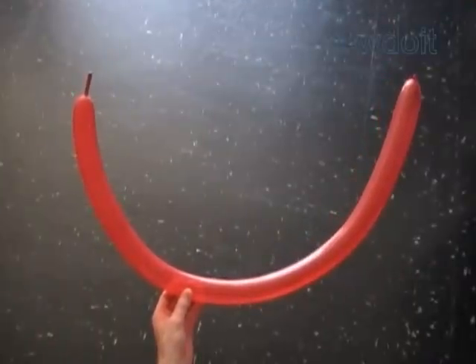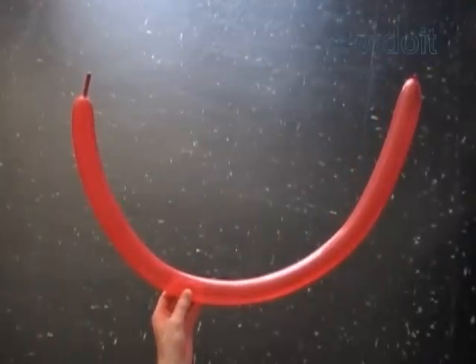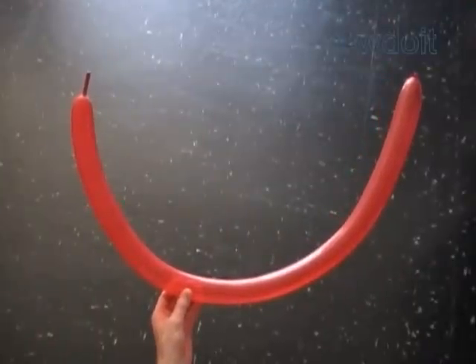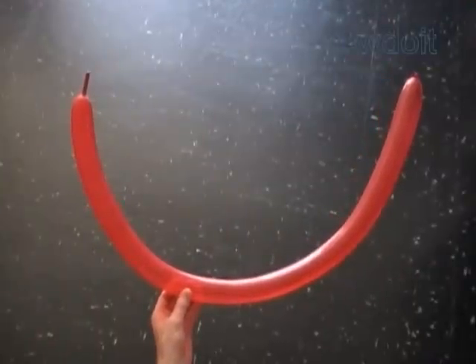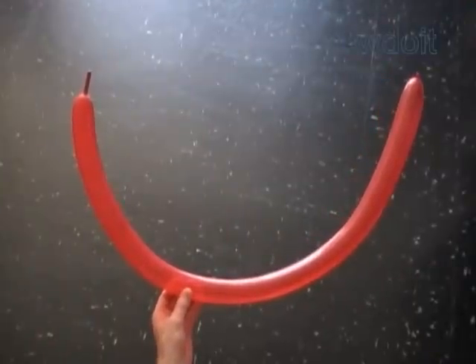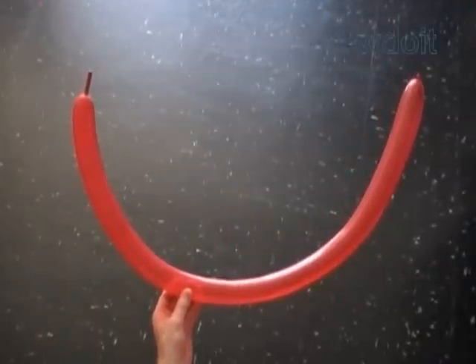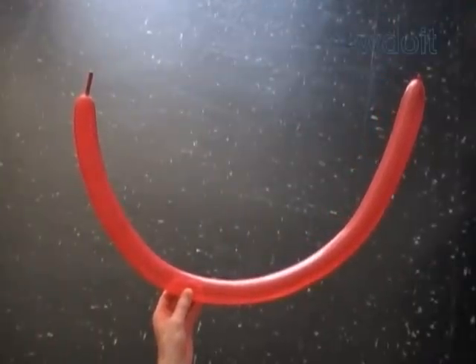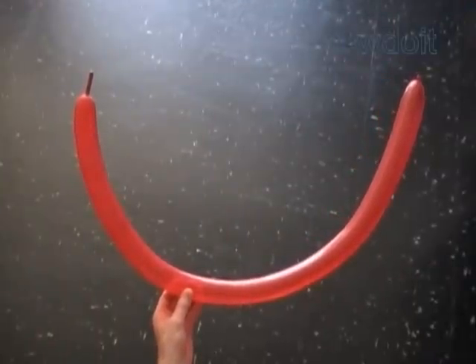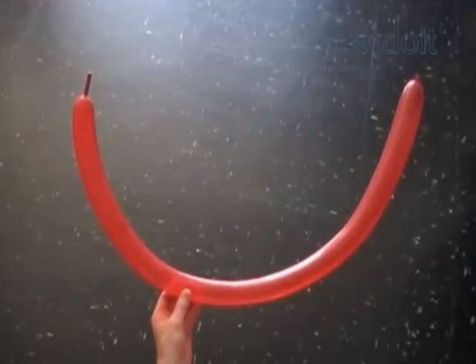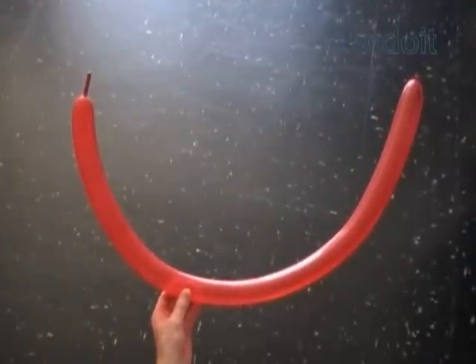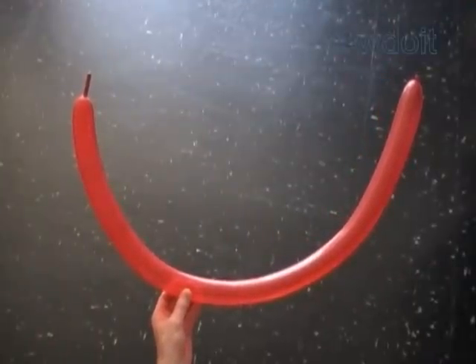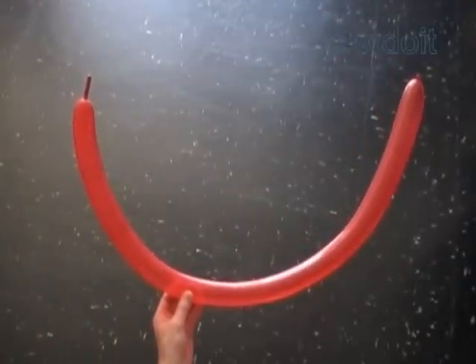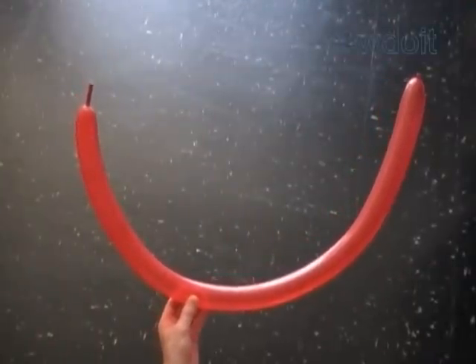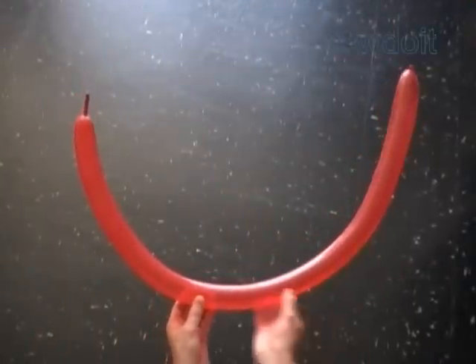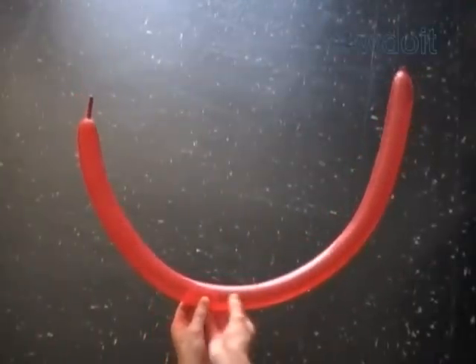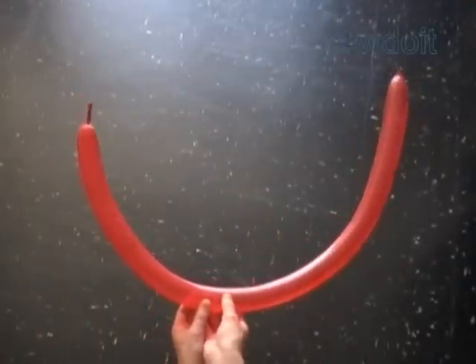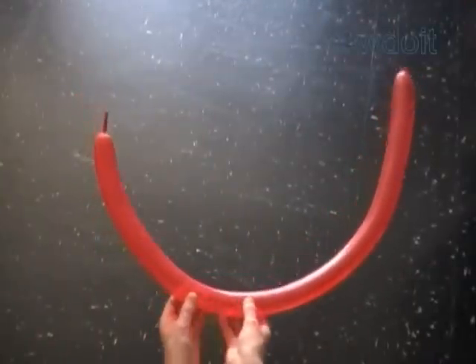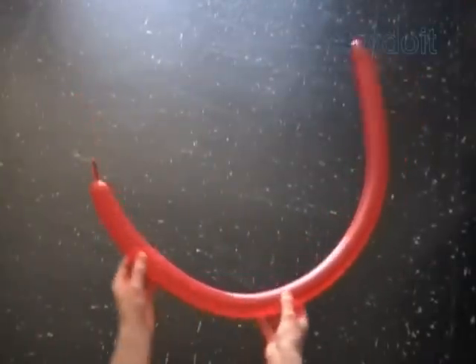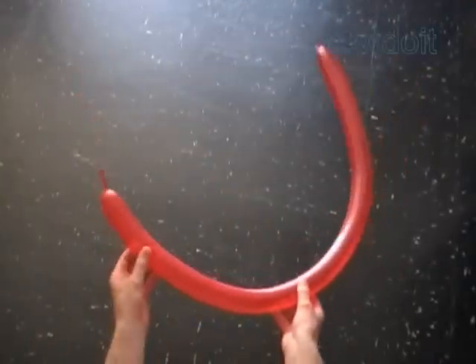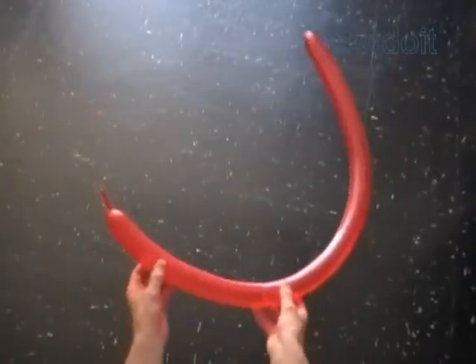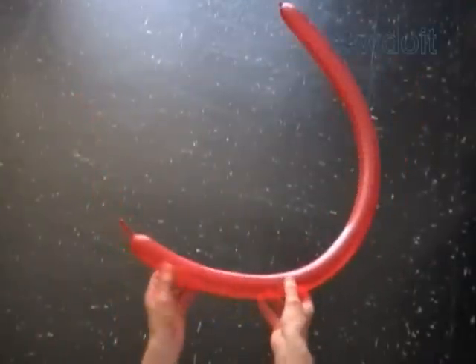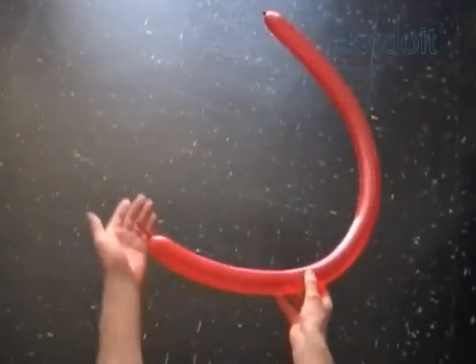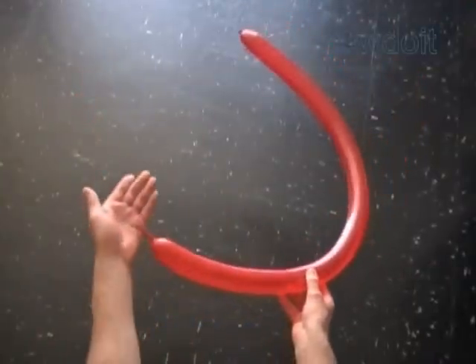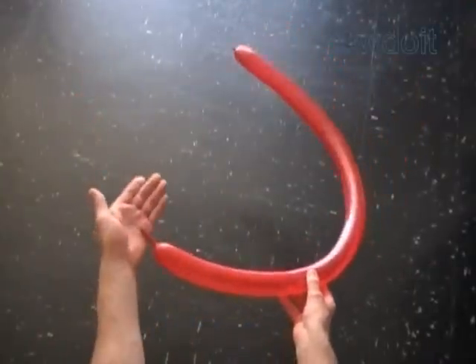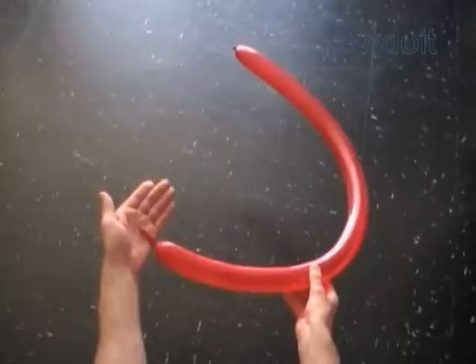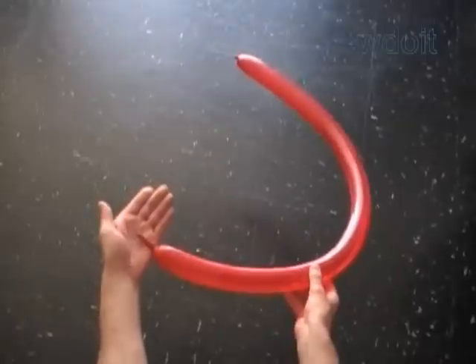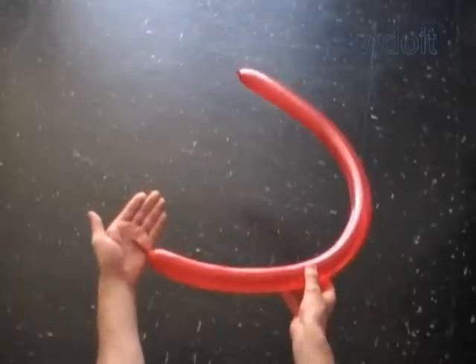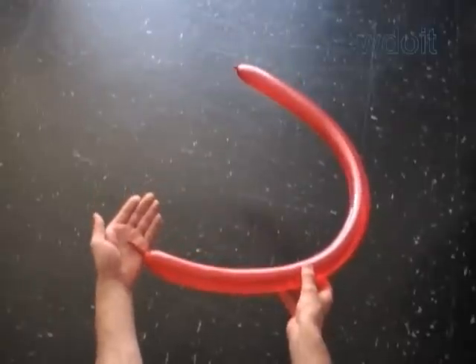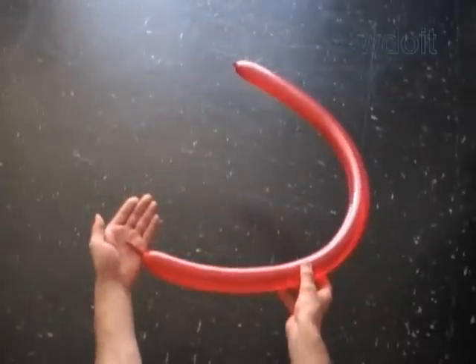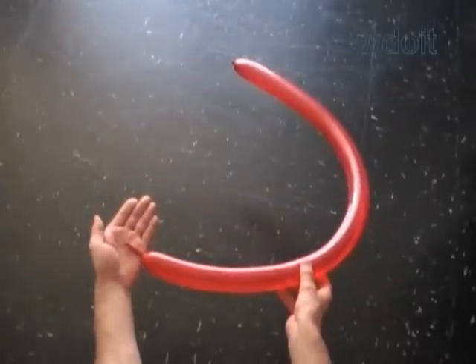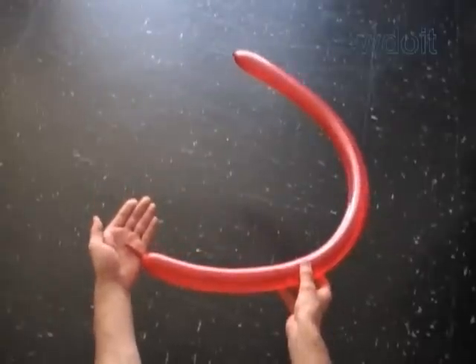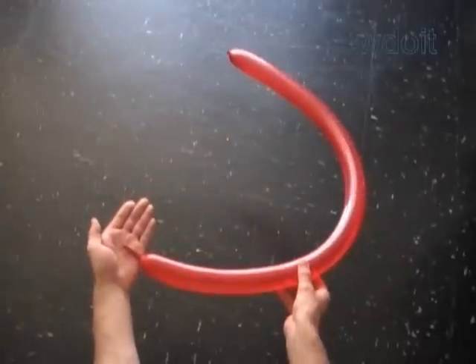Today we are going to use a slightly modified basic three-fold hat to make lips or a scuba mask.